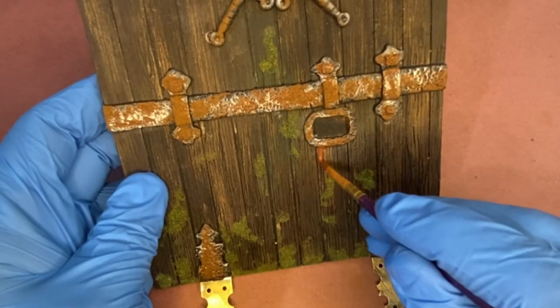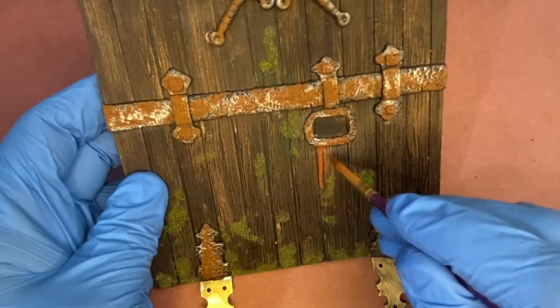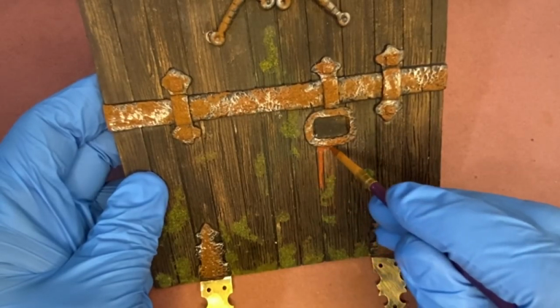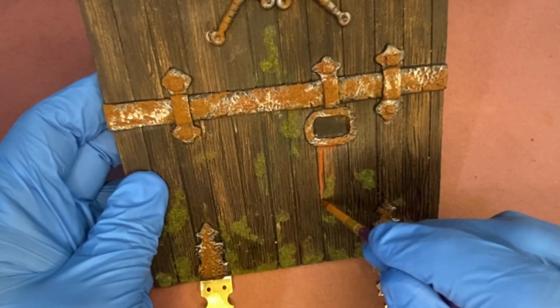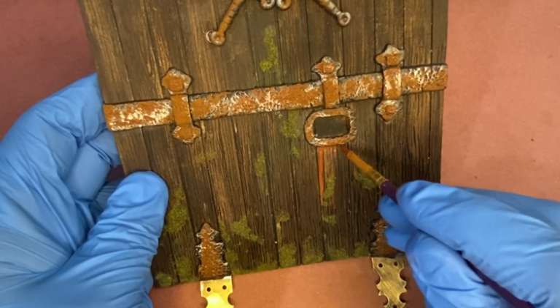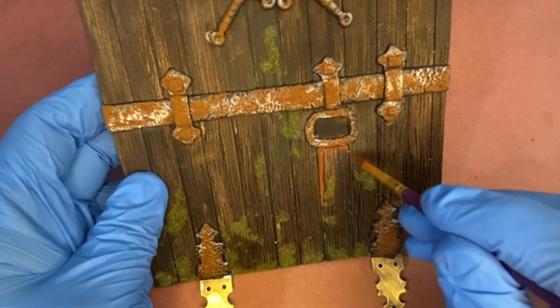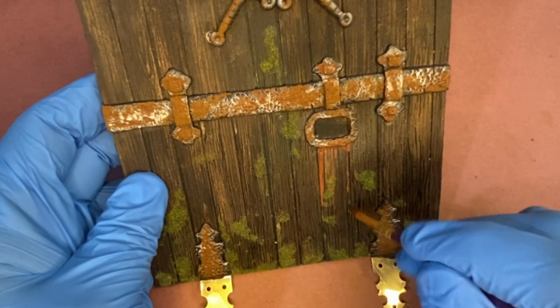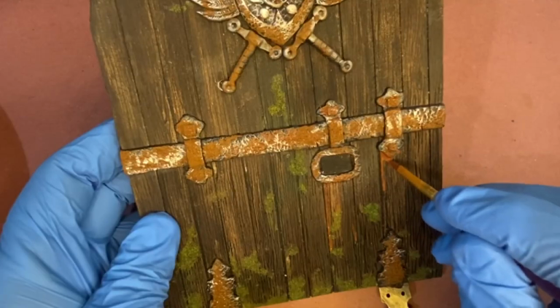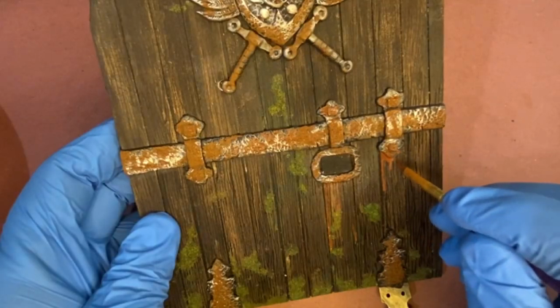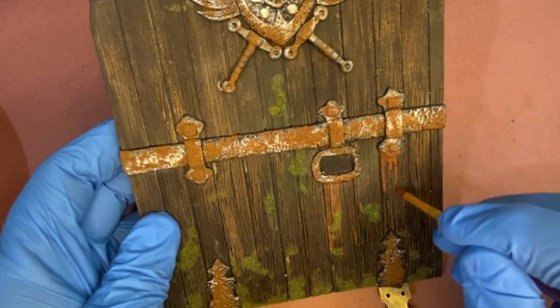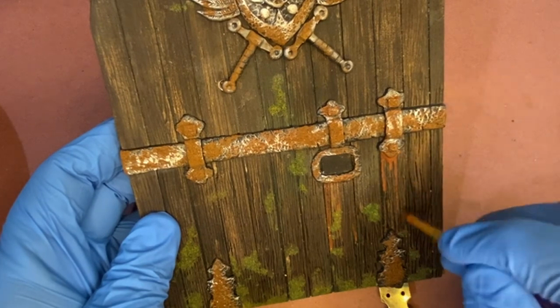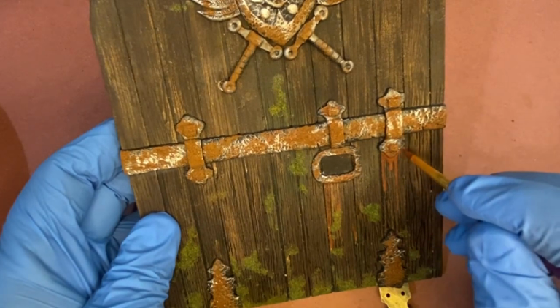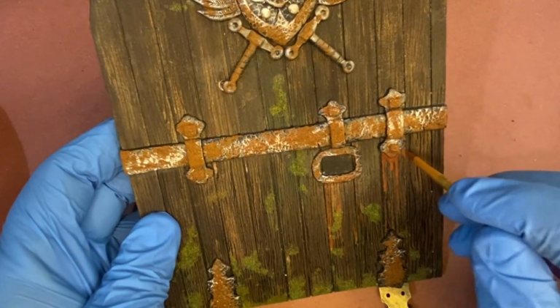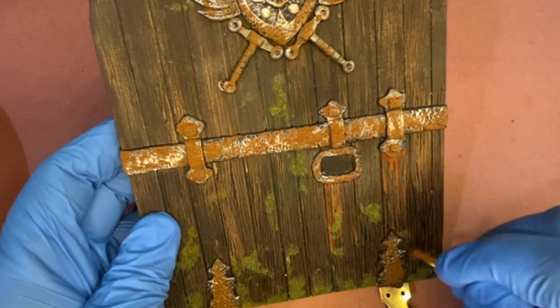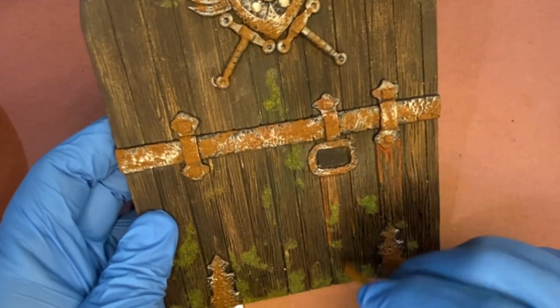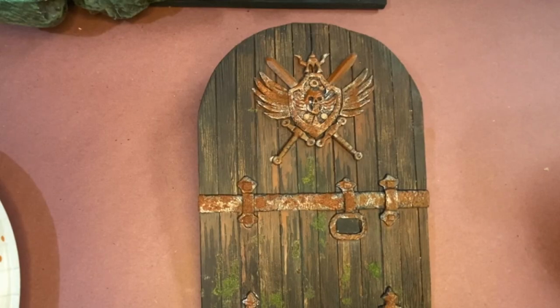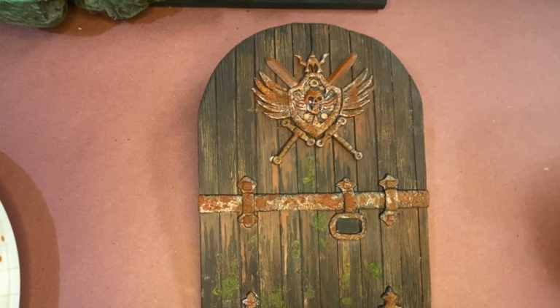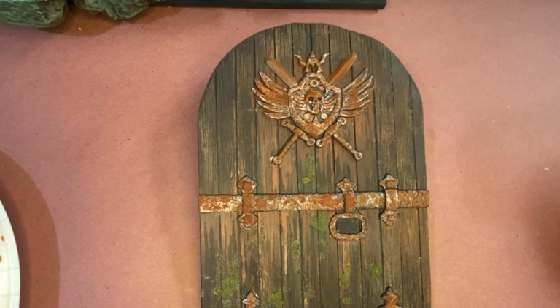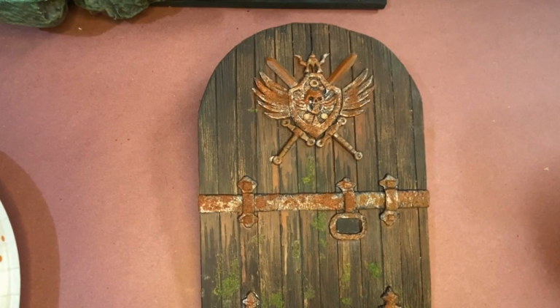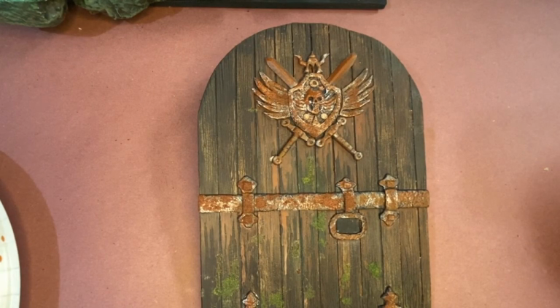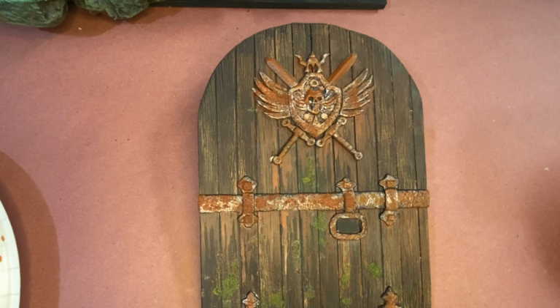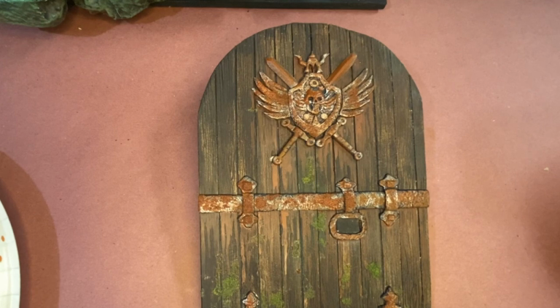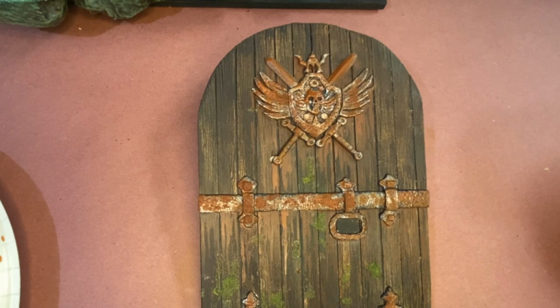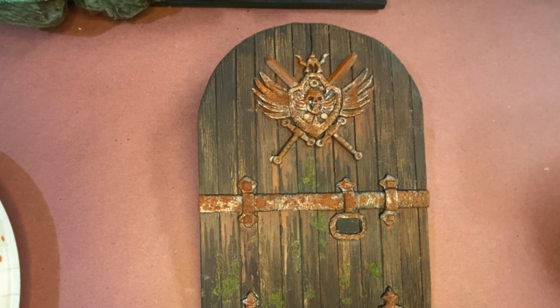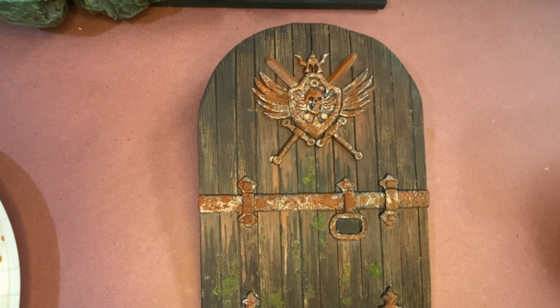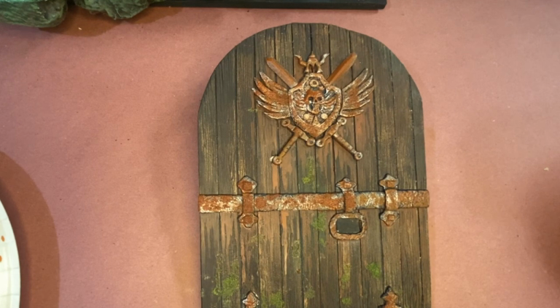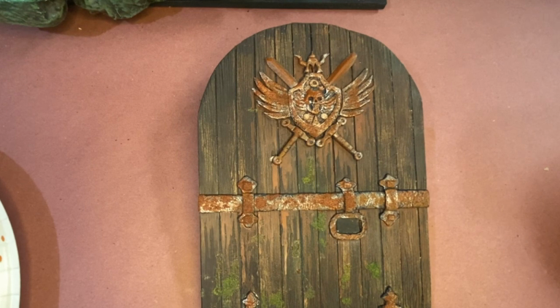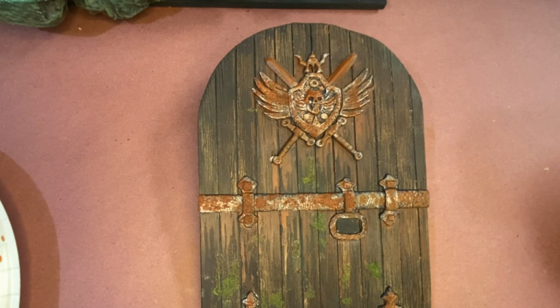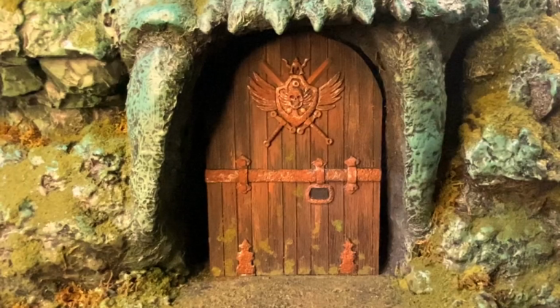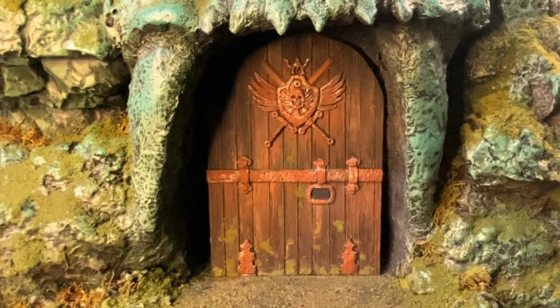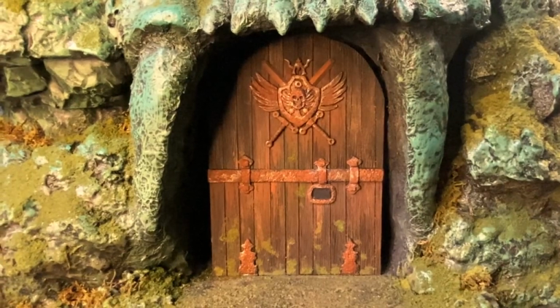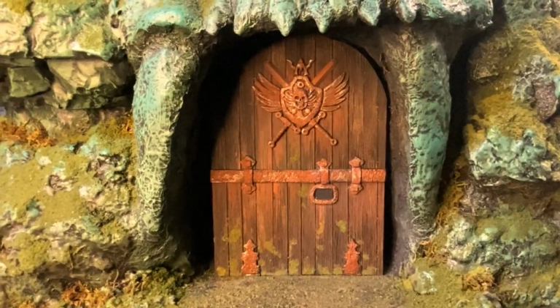Here I'm using some watered down rust colored paint and making streaks as if it was running down over time. Here's the completed and weathered door. Now it's time to mount the door in the castle. Boom. Mounted.